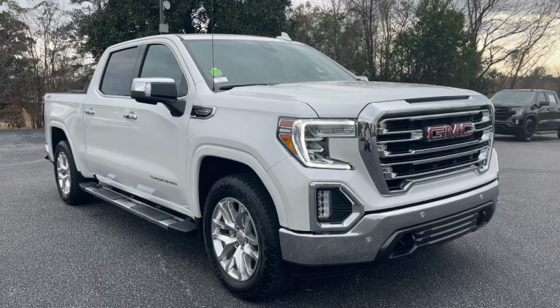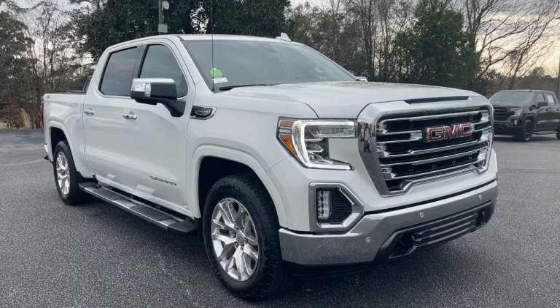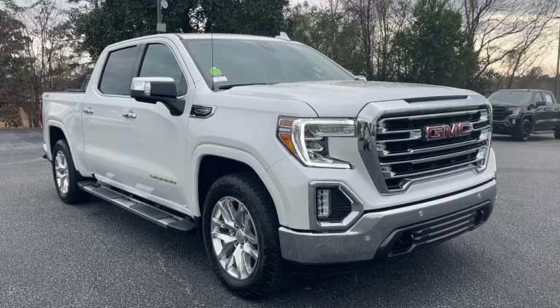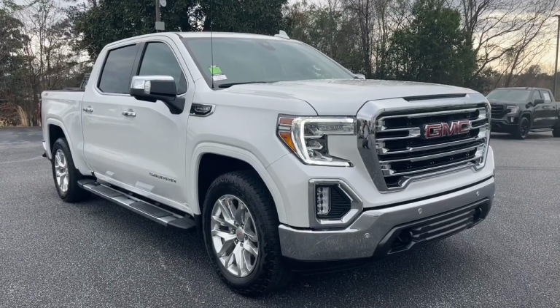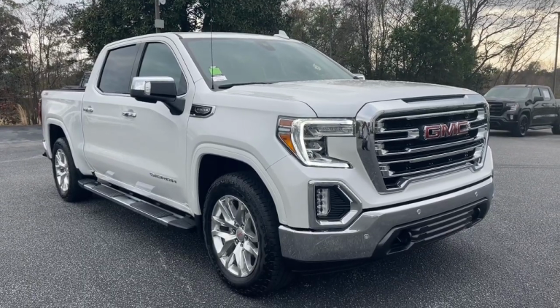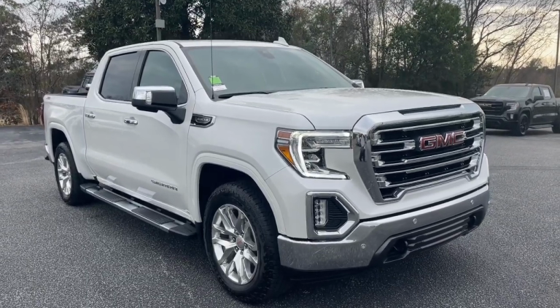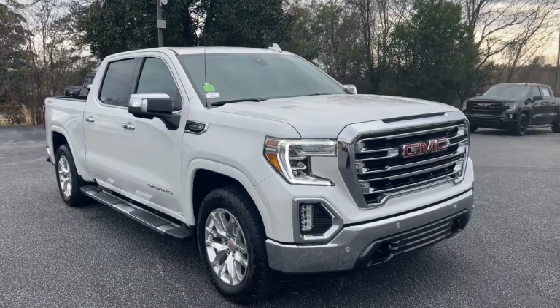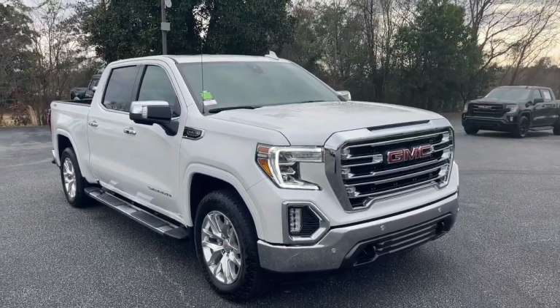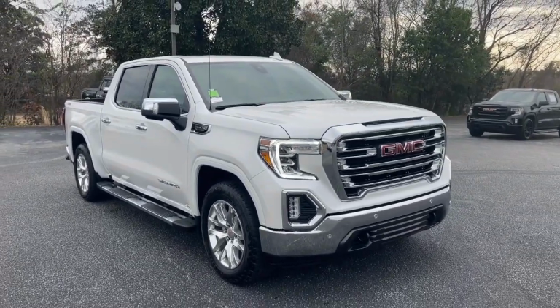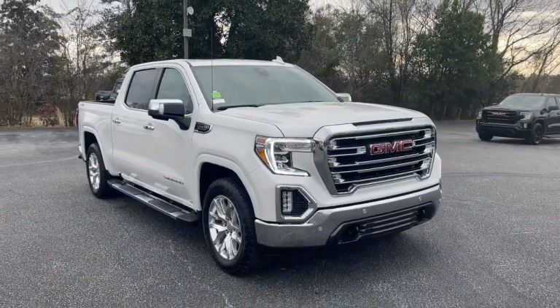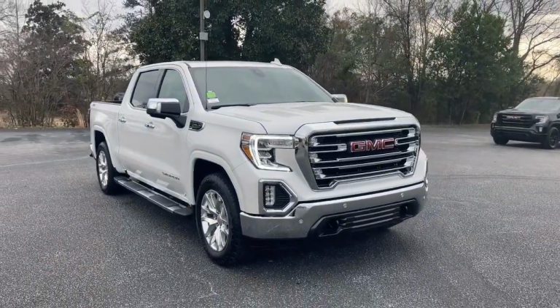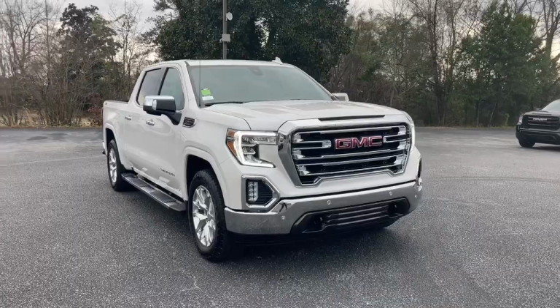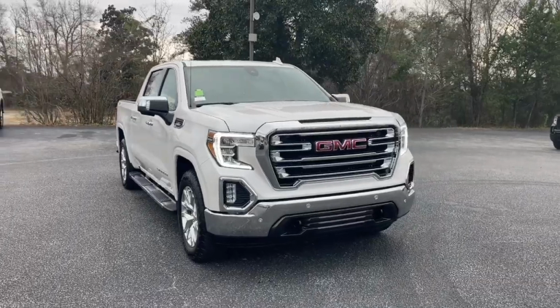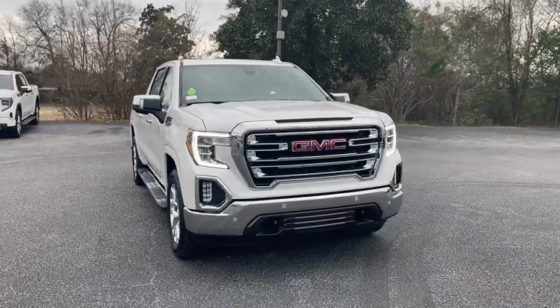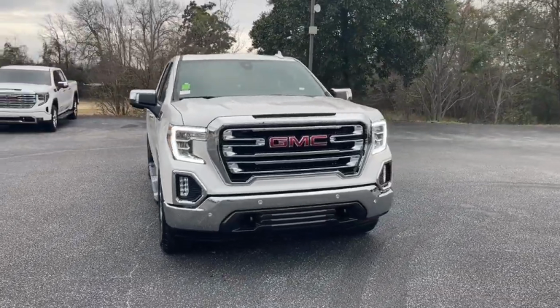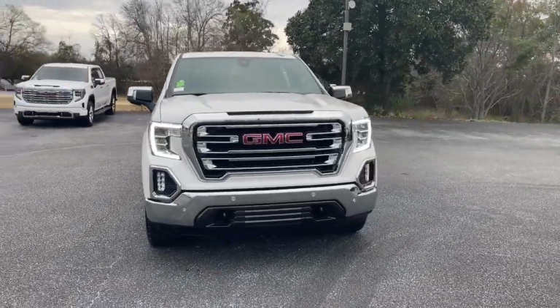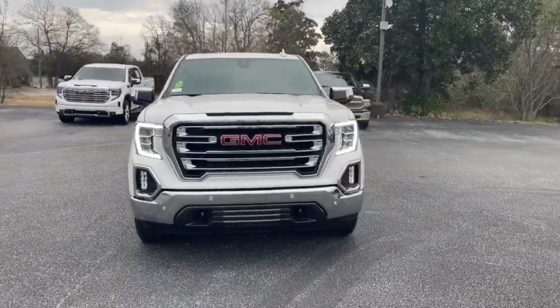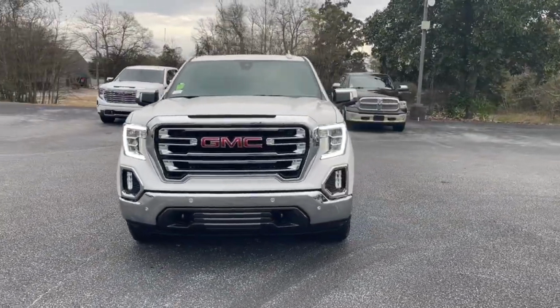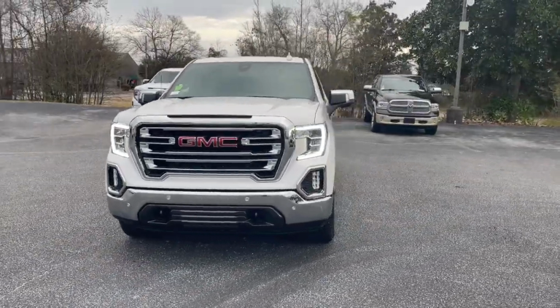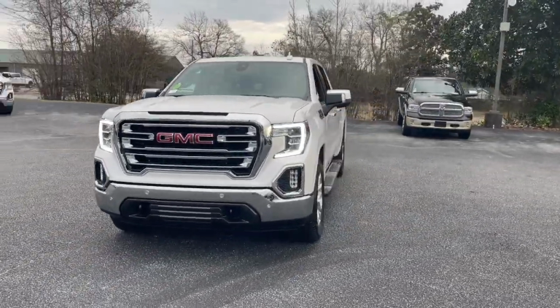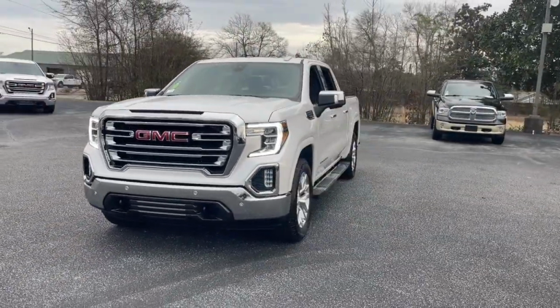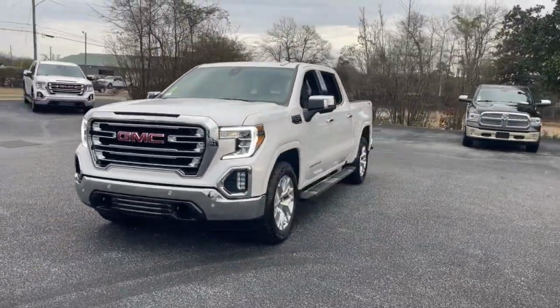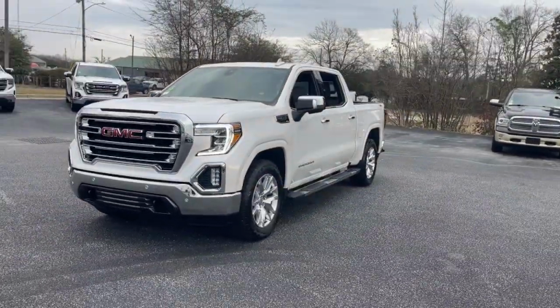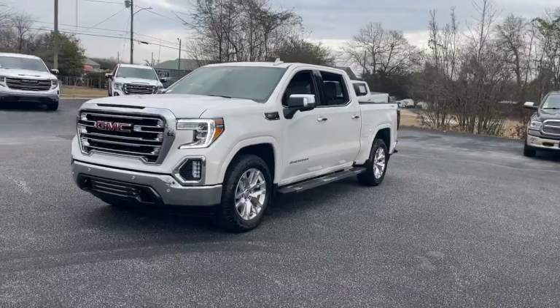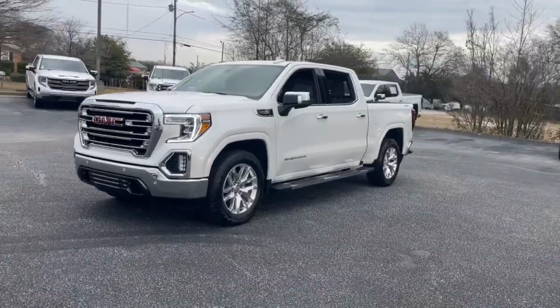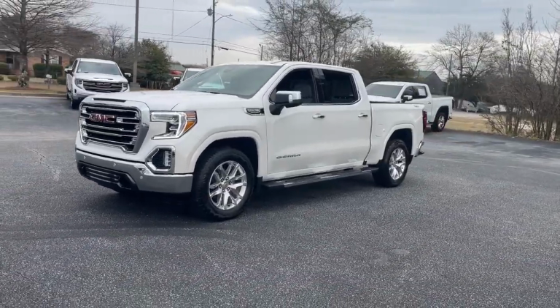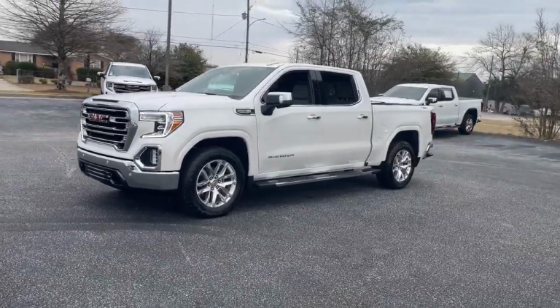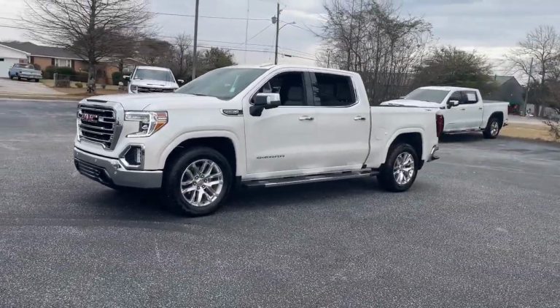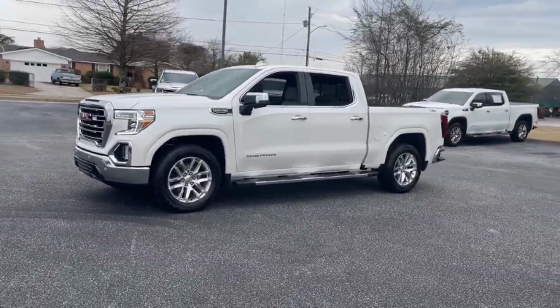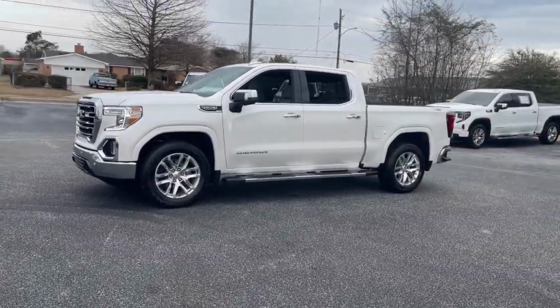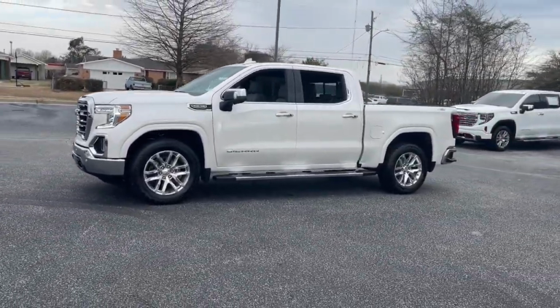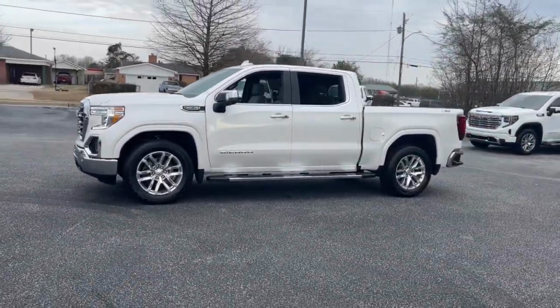Hop into the 2022 GMC Sierra Limited. This boldly stylish Sierra Limited offers beefy capability, advanced safety and infotainment features, a driver-centered cockpit, and impressive towing strength.